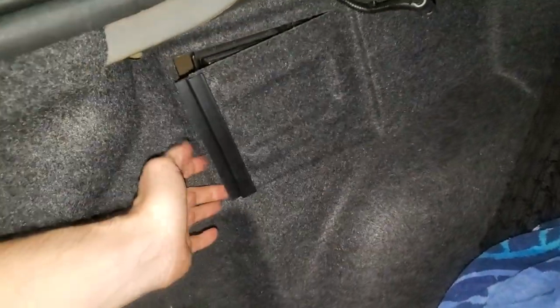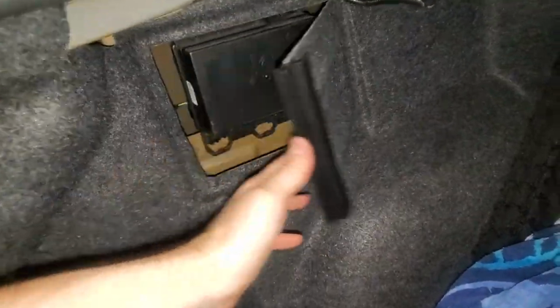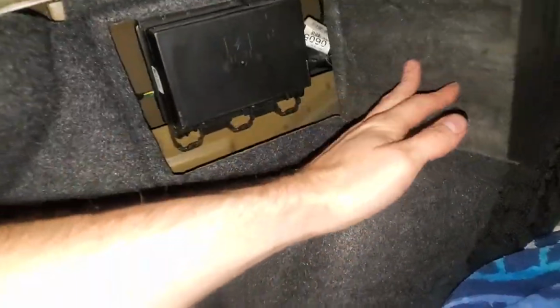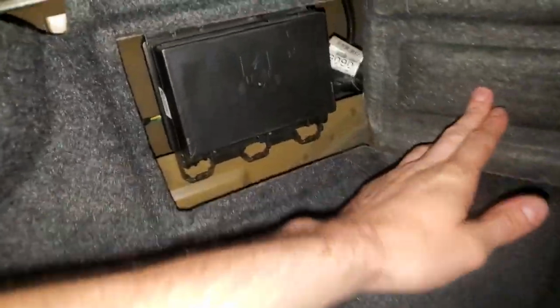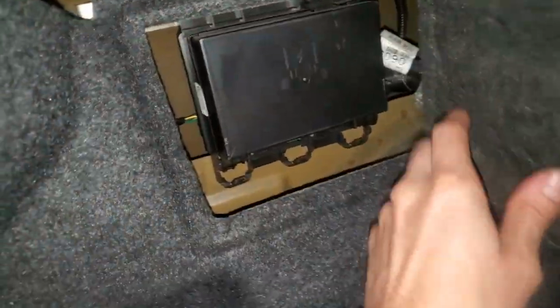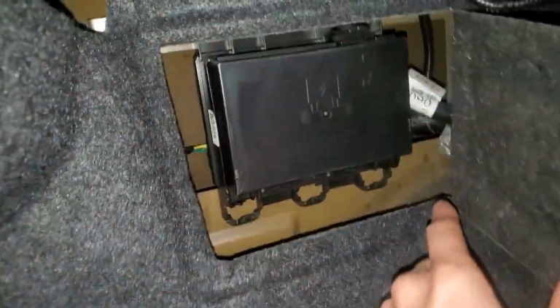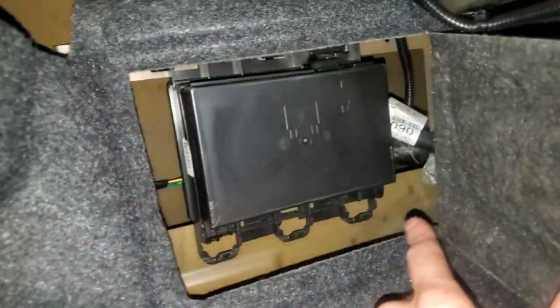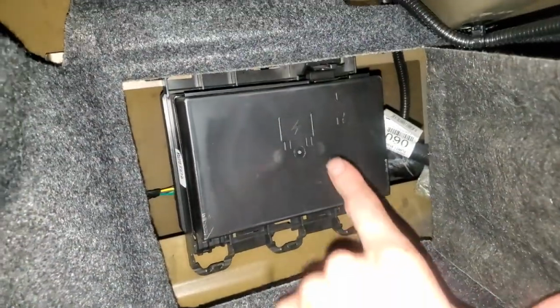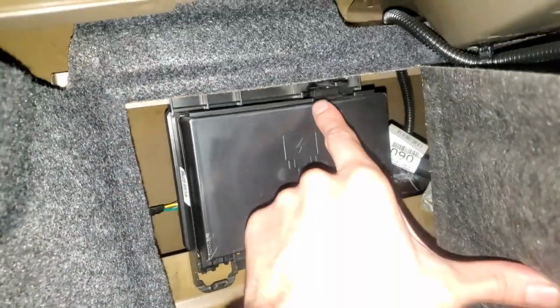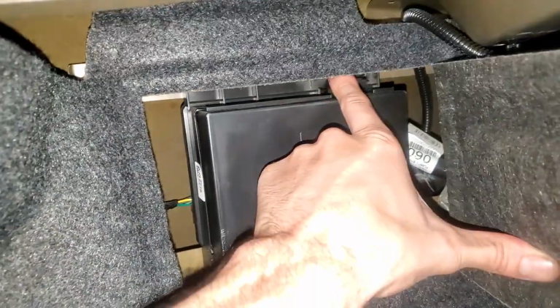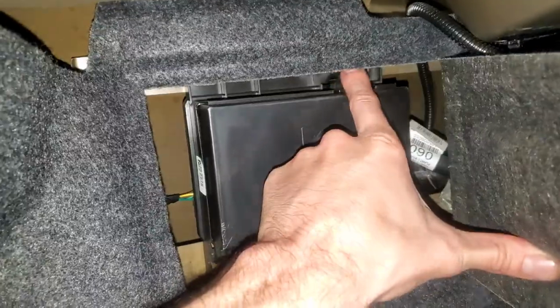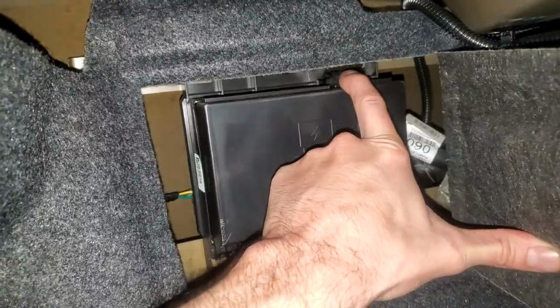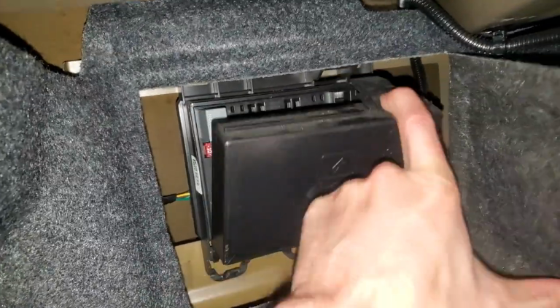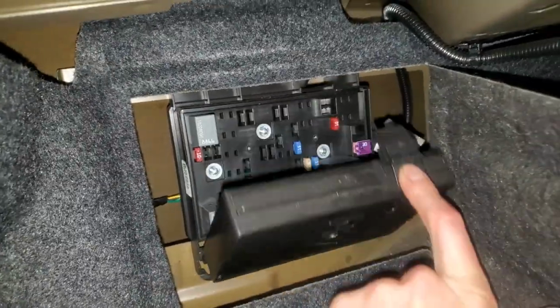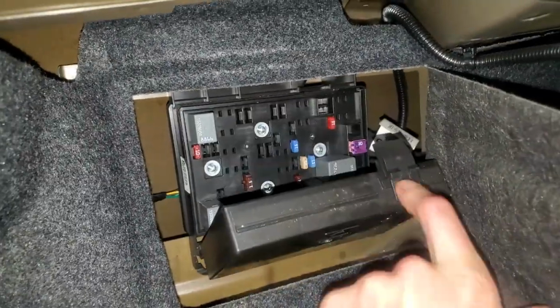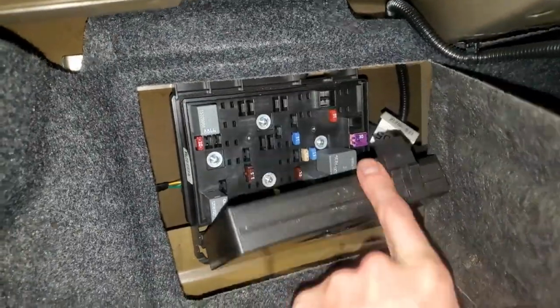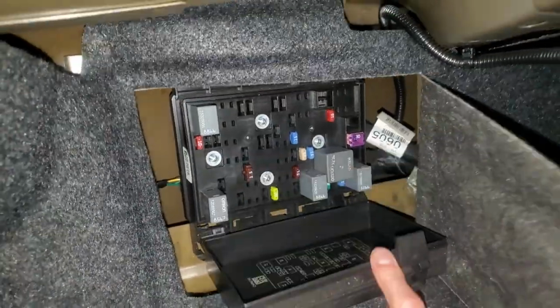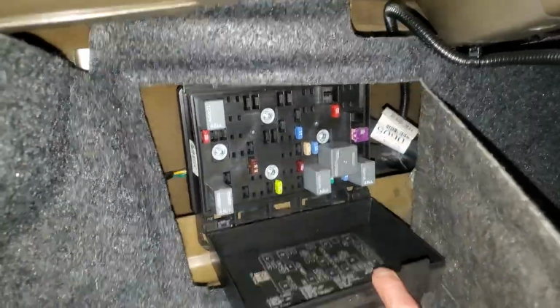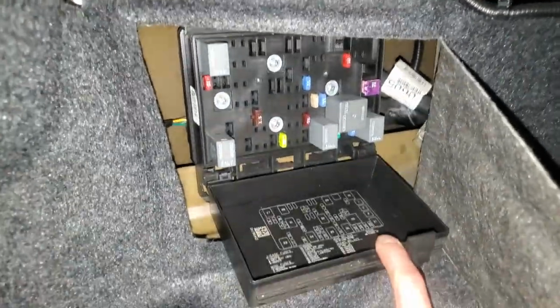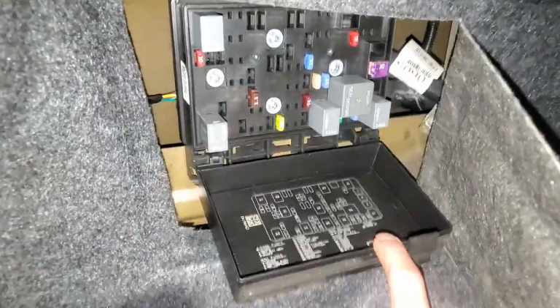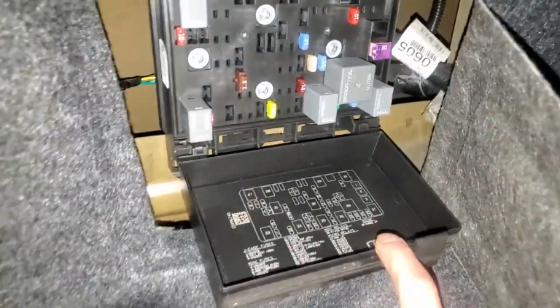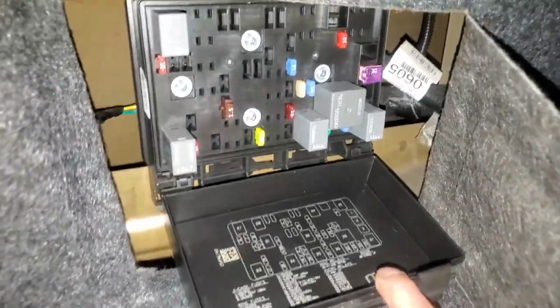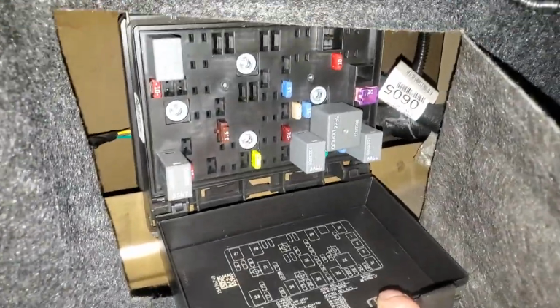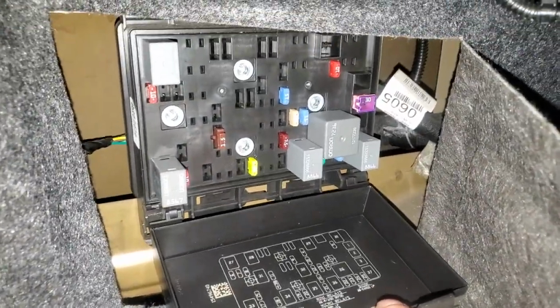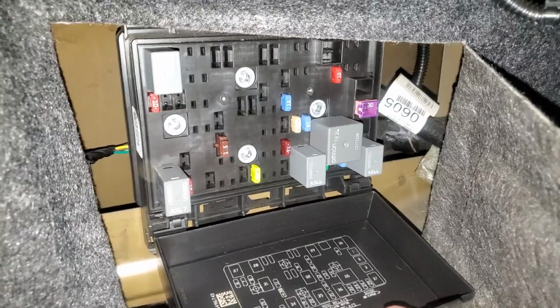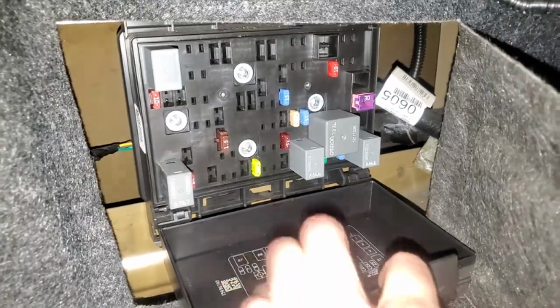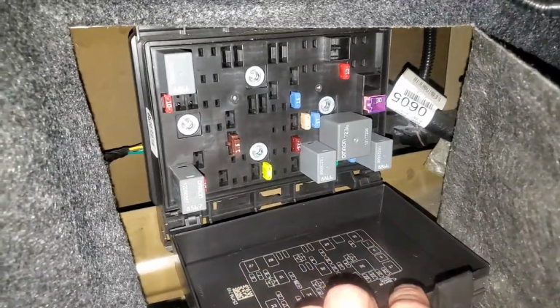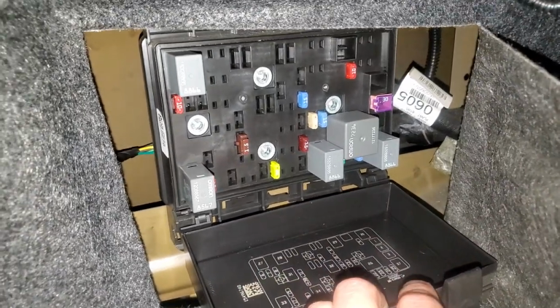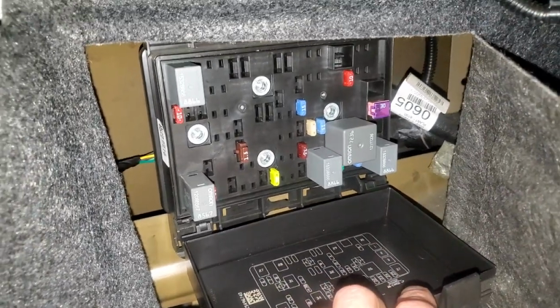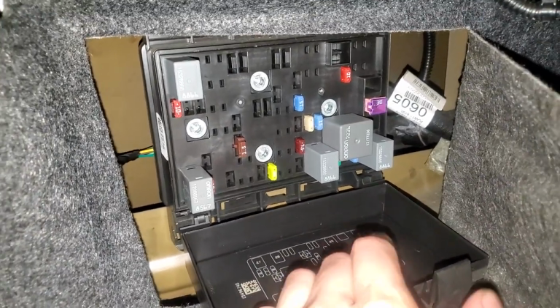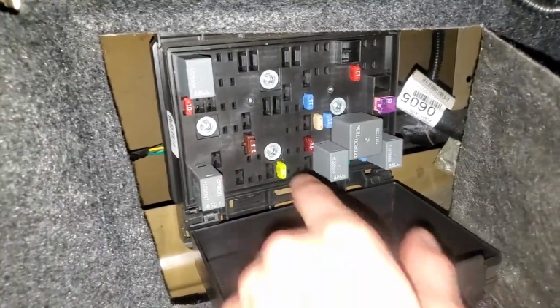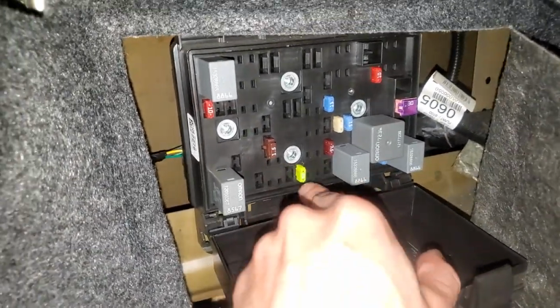Pop that open — at the top you can push down on that tab and this should hinge open. So kind of sparse looking in here, not too many options on this one.